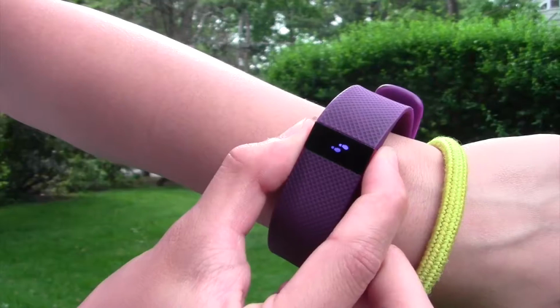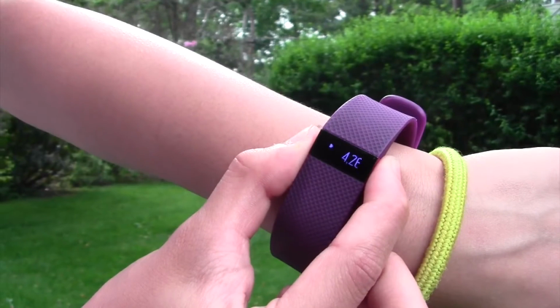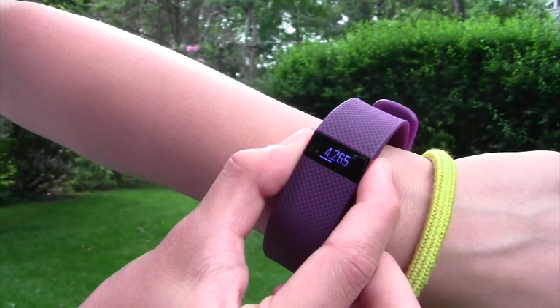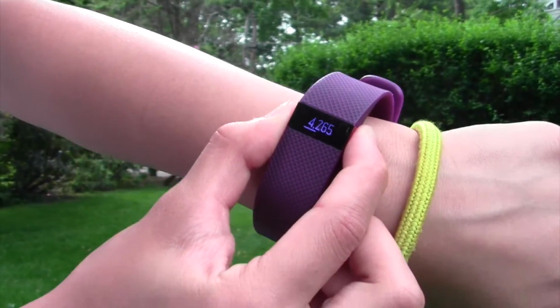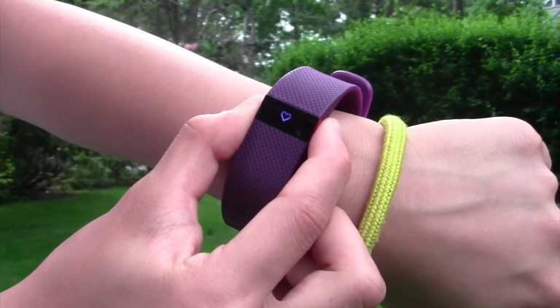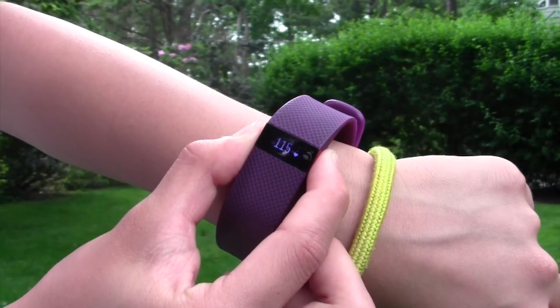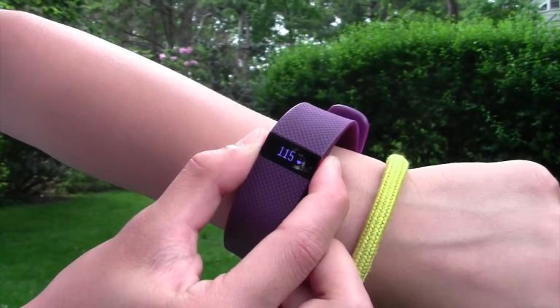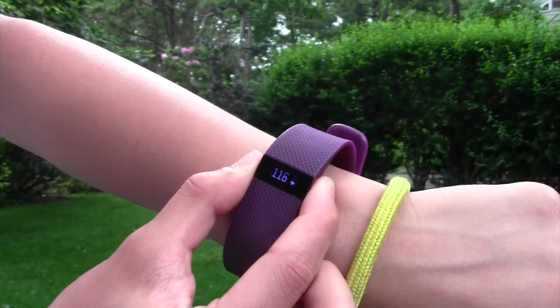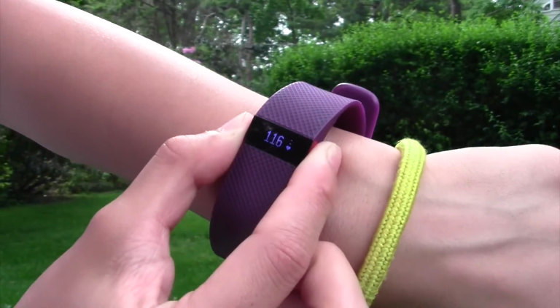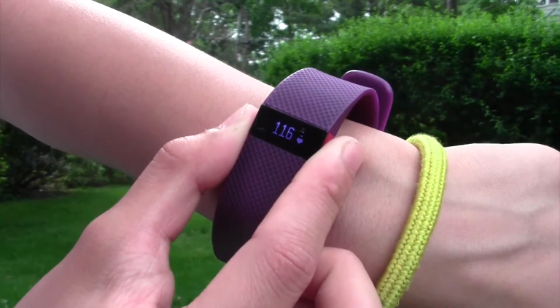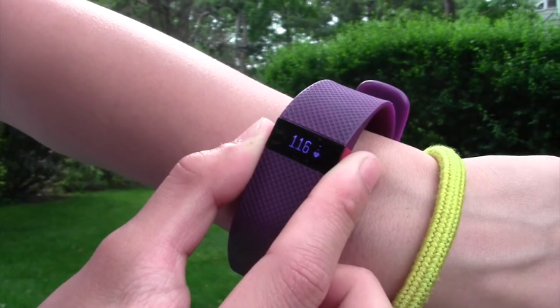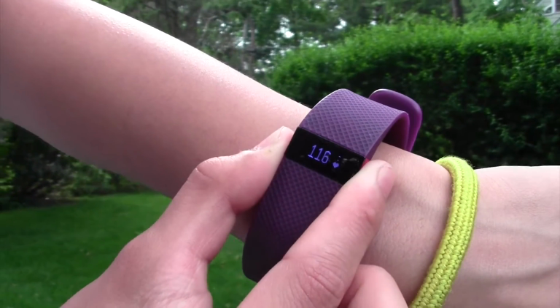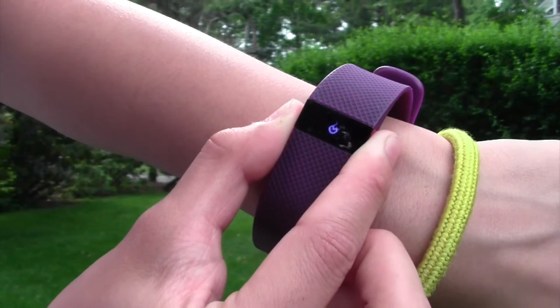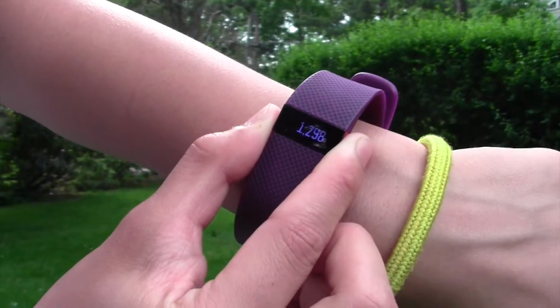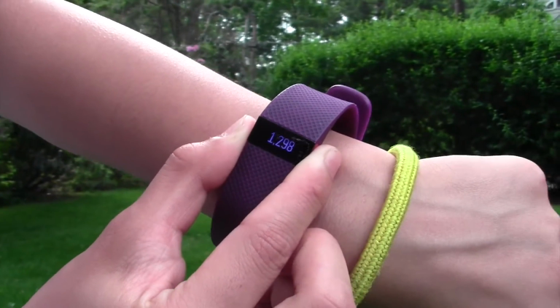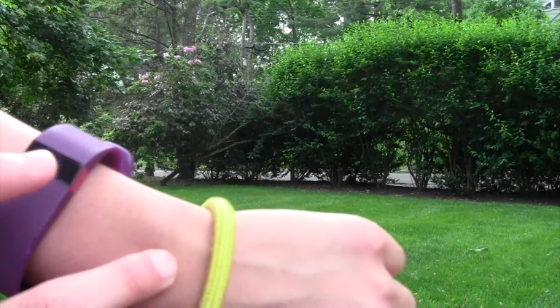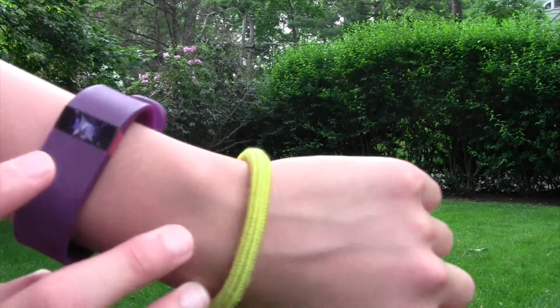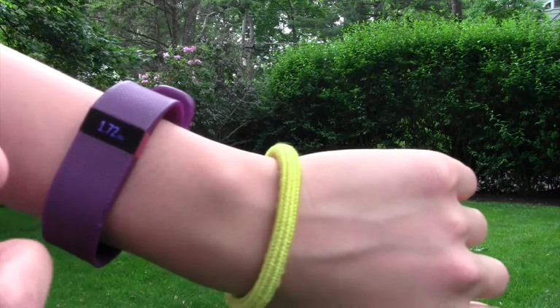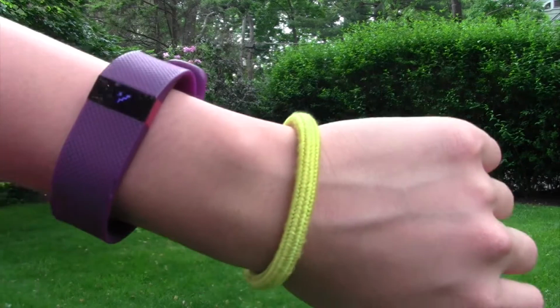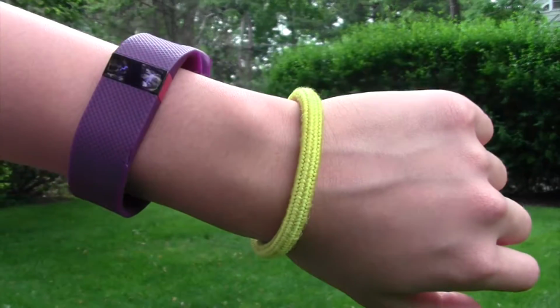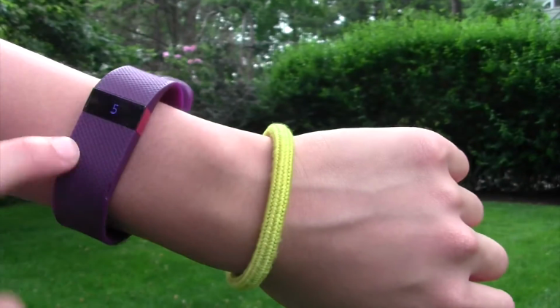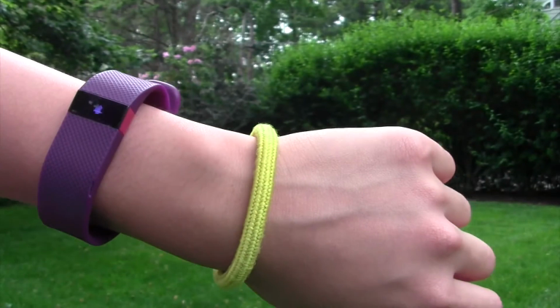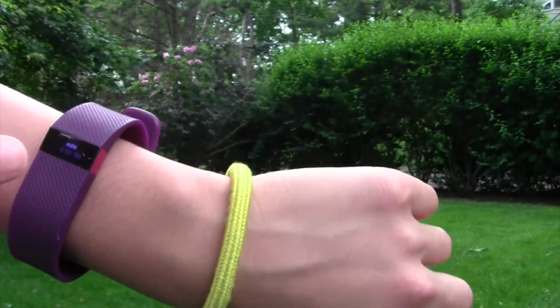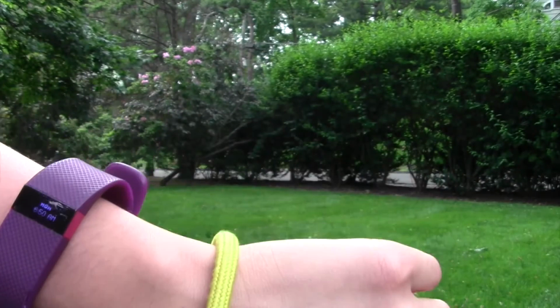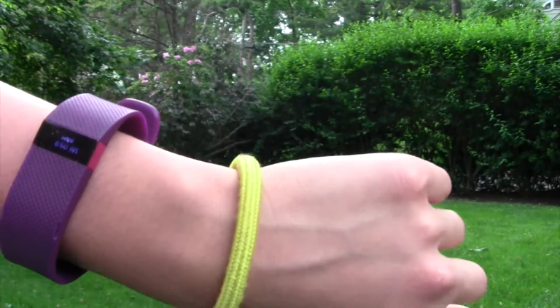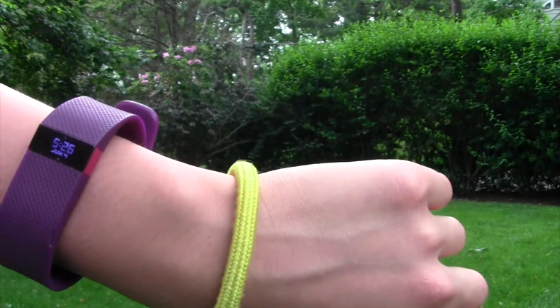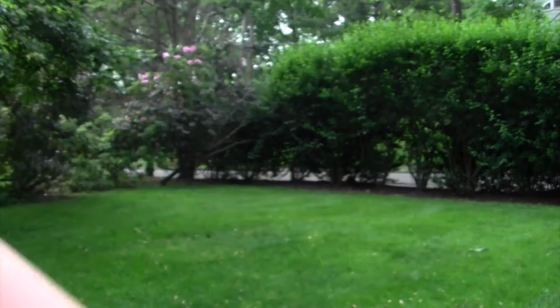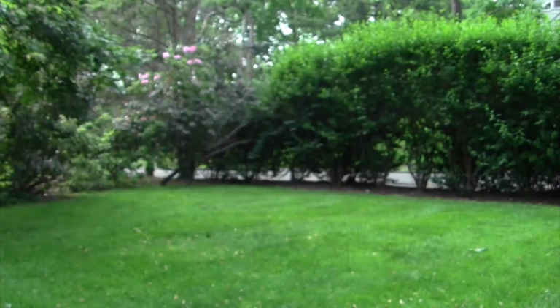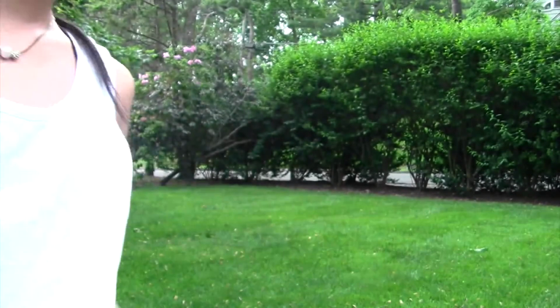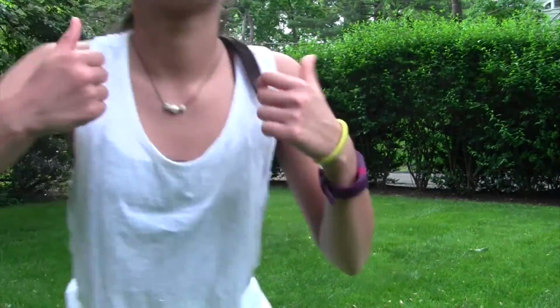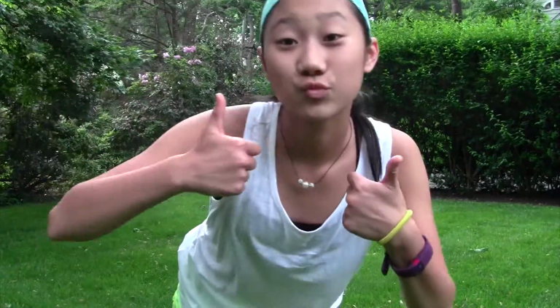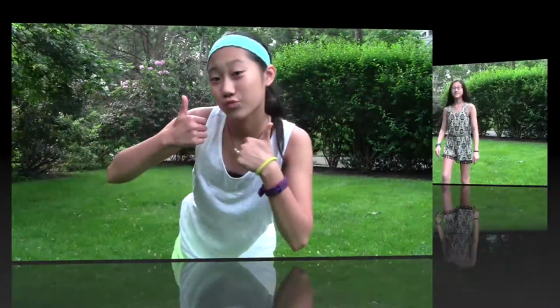One of my summer faves is having a Fitbit because it tracks how many steps you take in a day, your heartbeat, how many calories burned, distance, how many stairs climbed. It's also an alarm clock and a regular clock too.